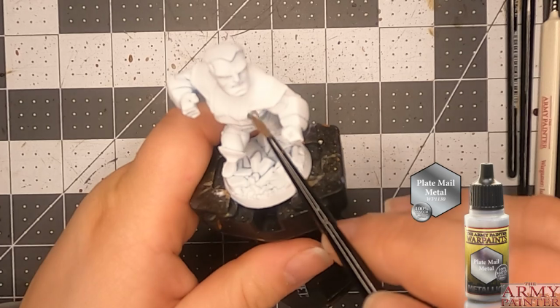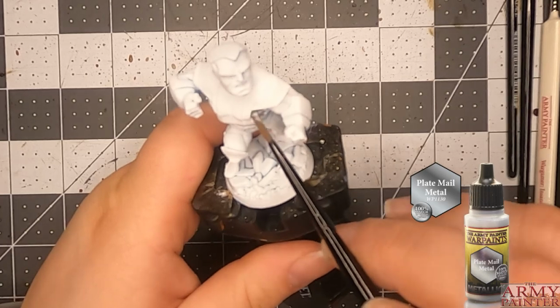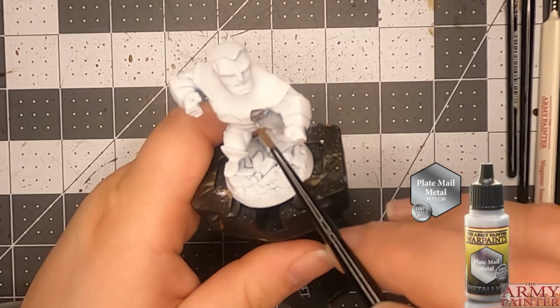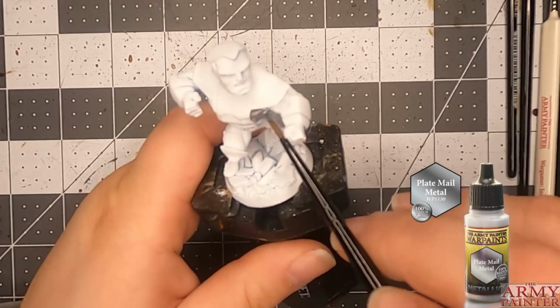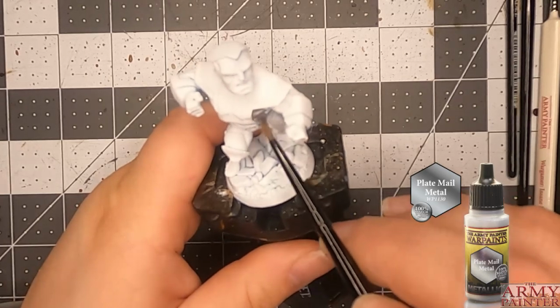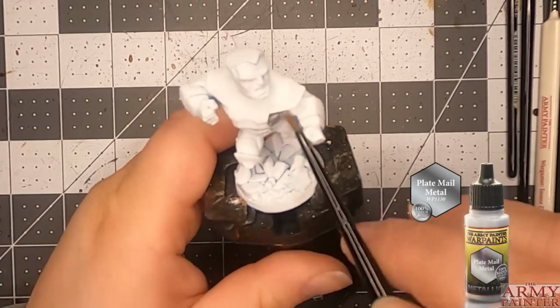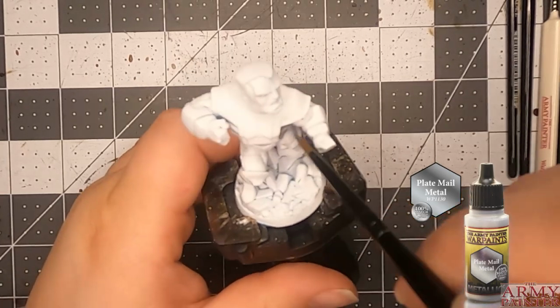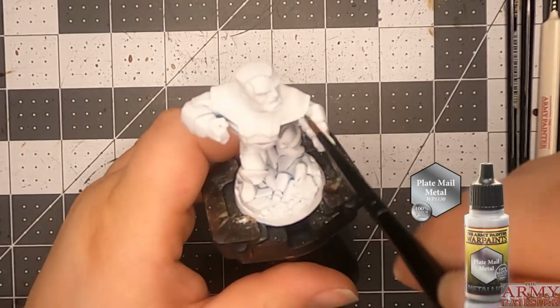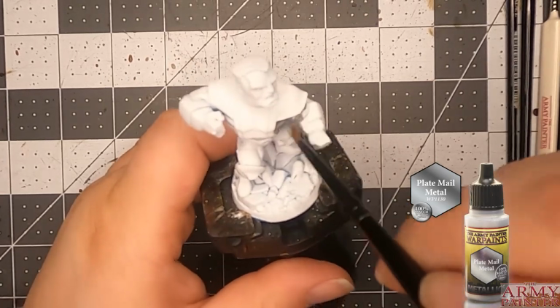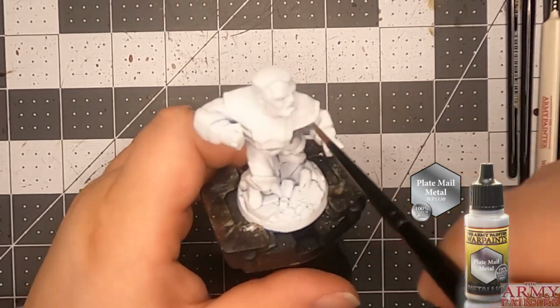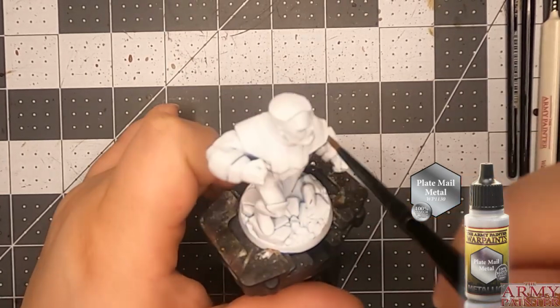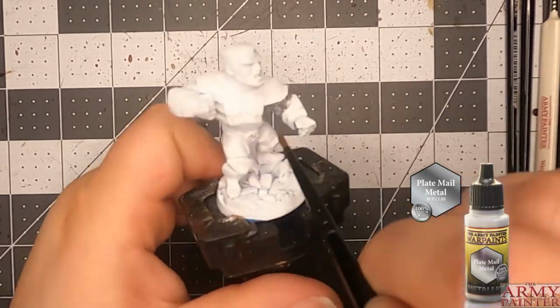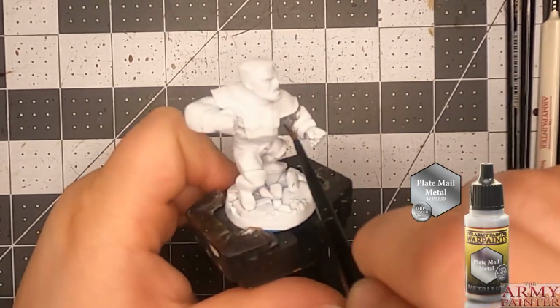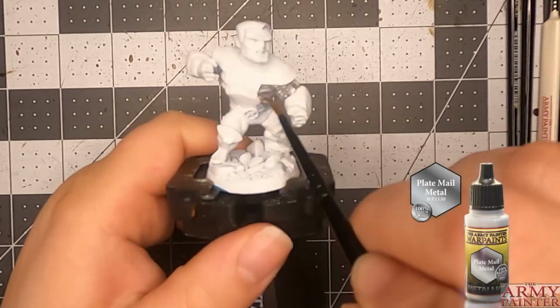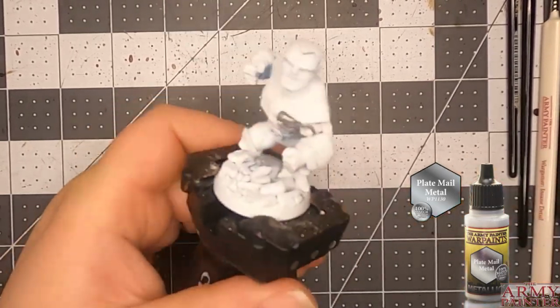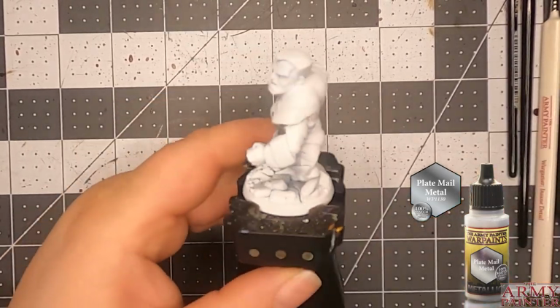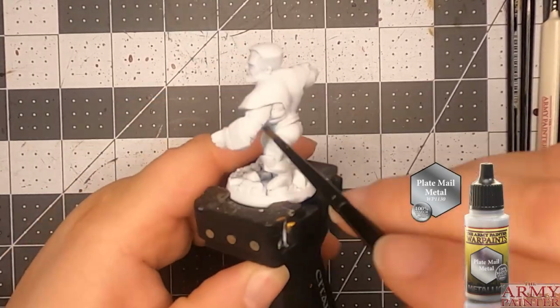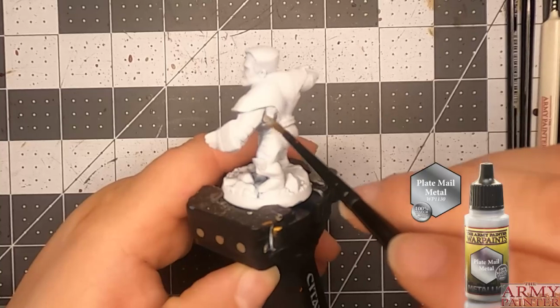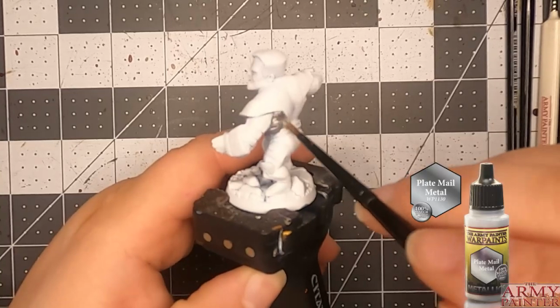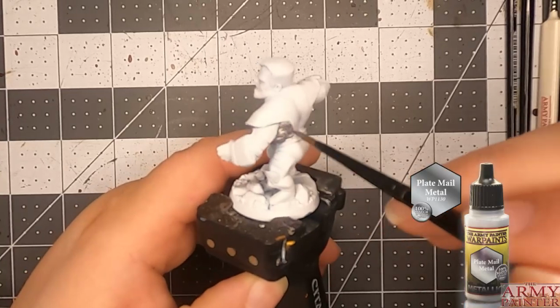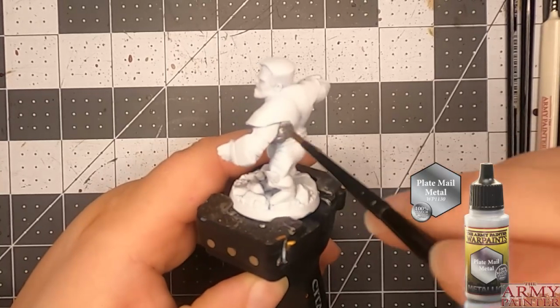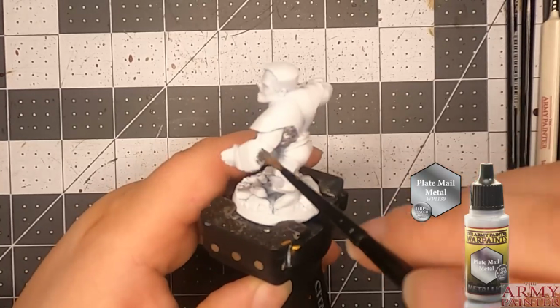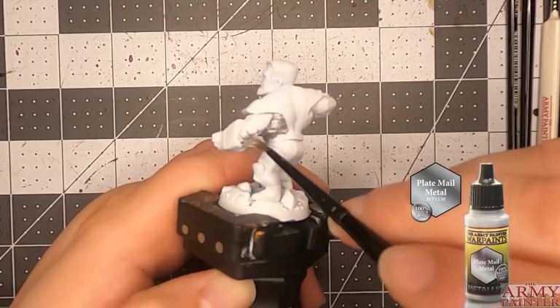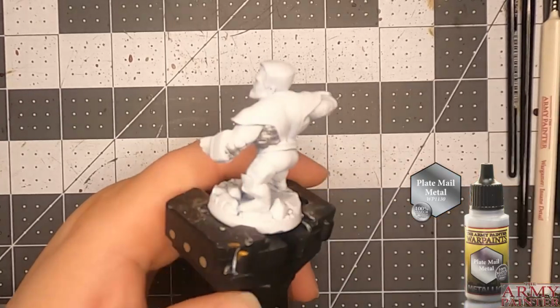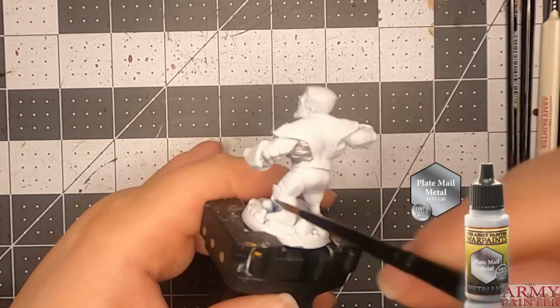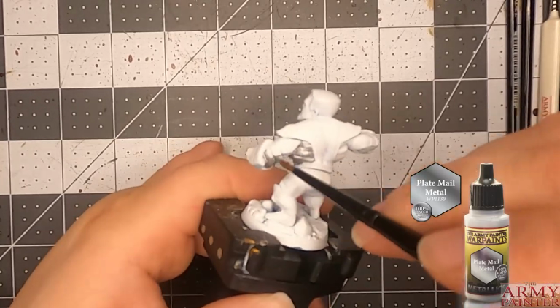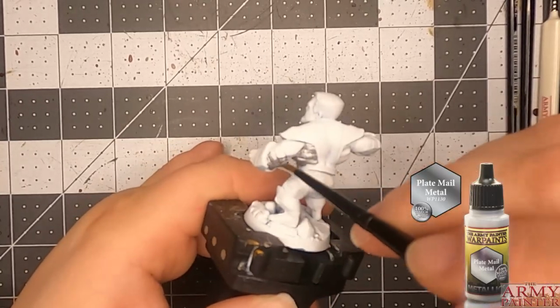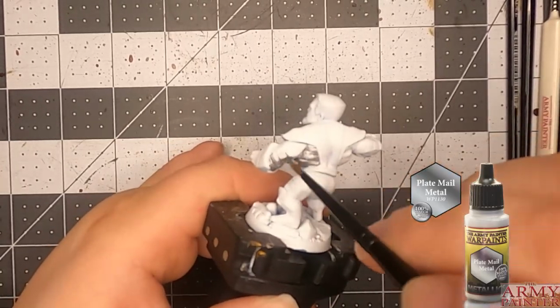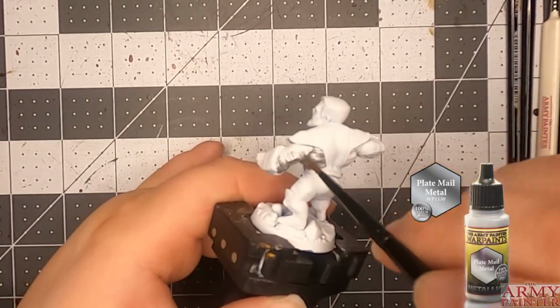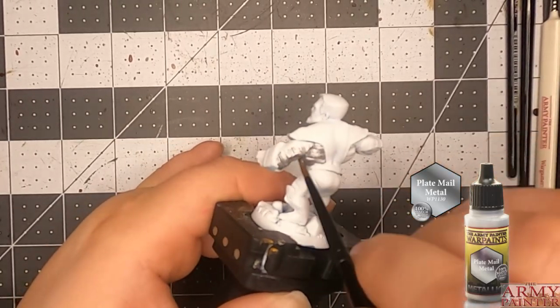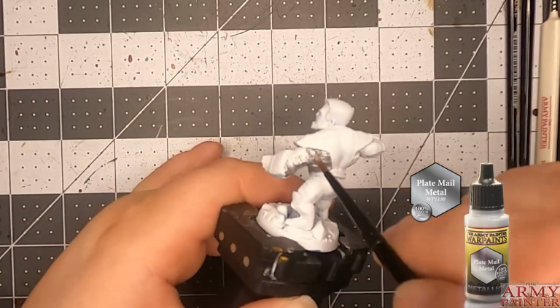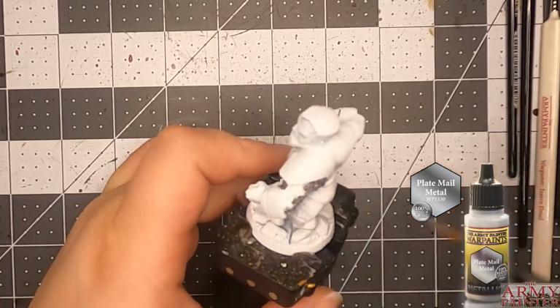Hey guys, WonderingShell here, and once again we're doing another Marvel United. This time it's going to be the Gold Team. He is going to be the first one — Colossus.